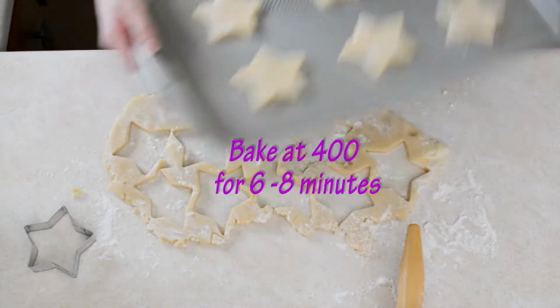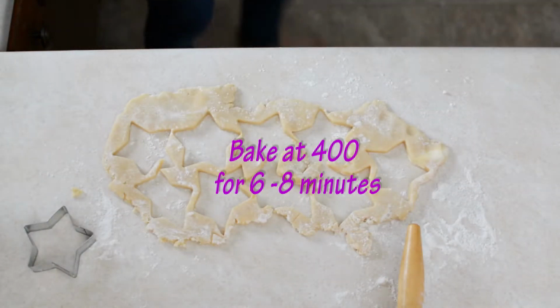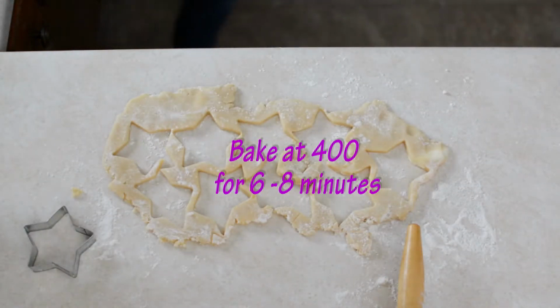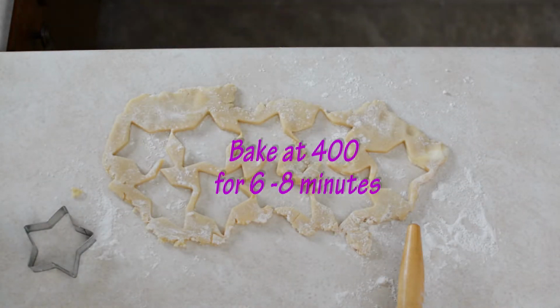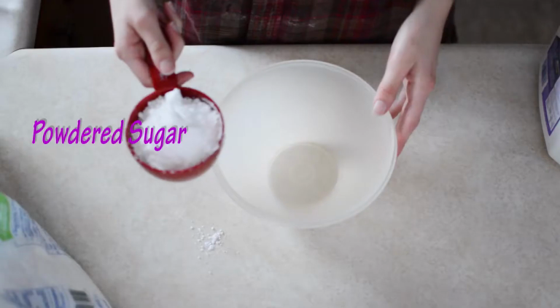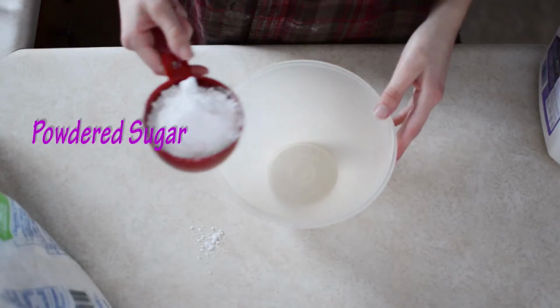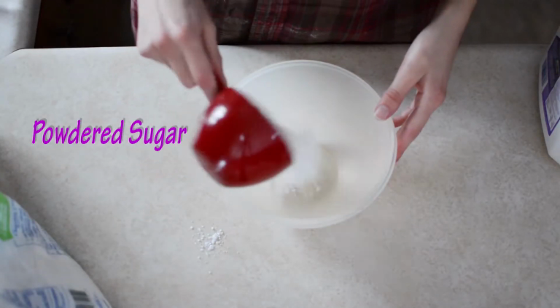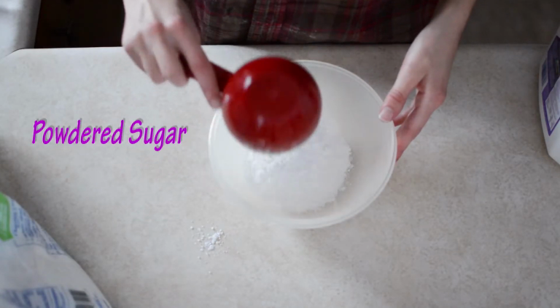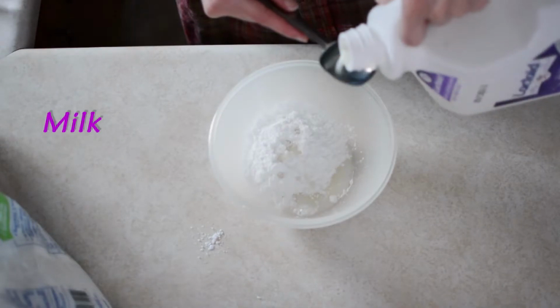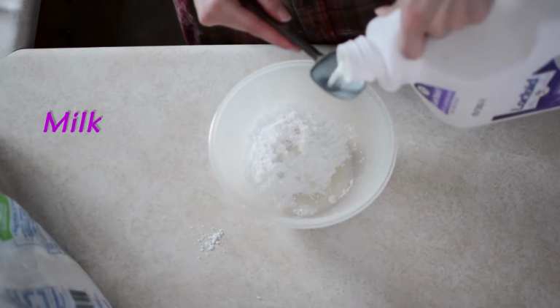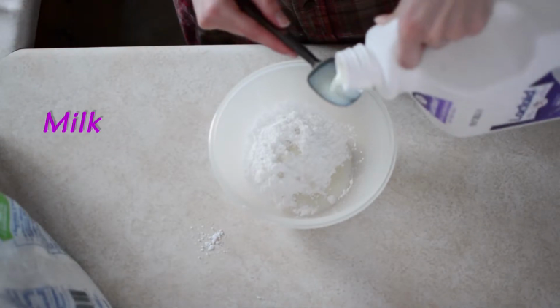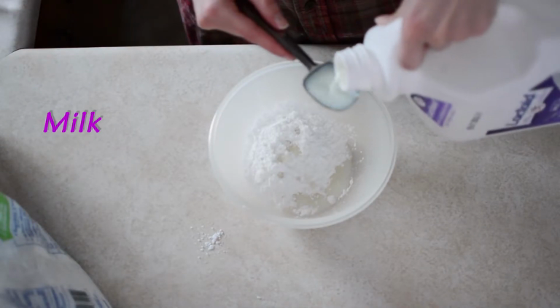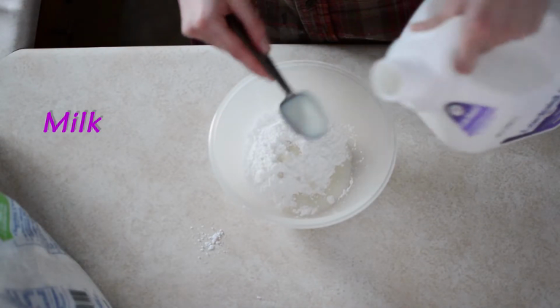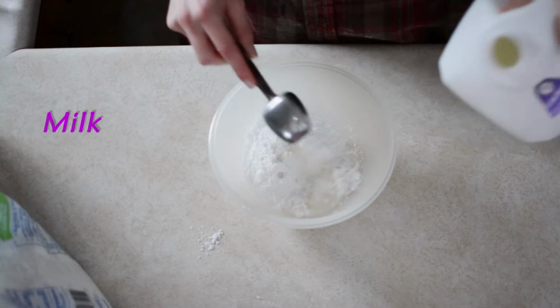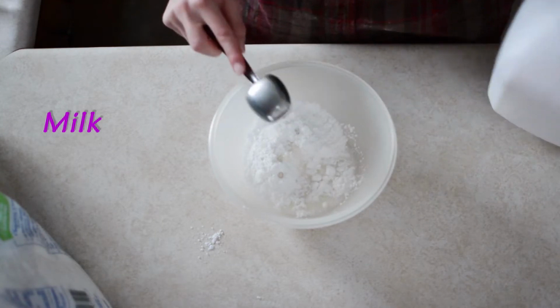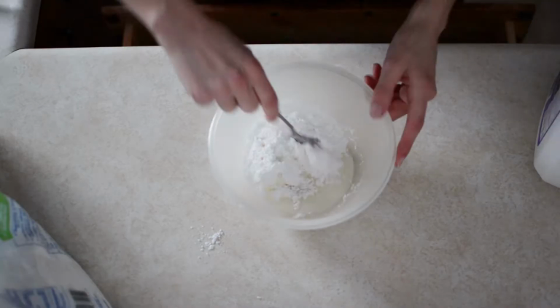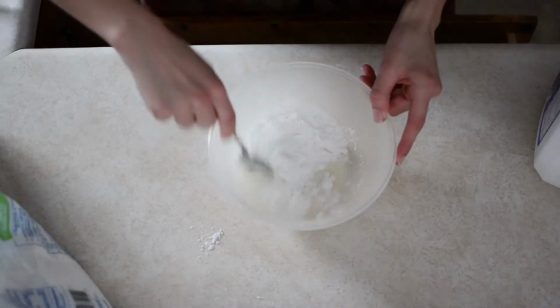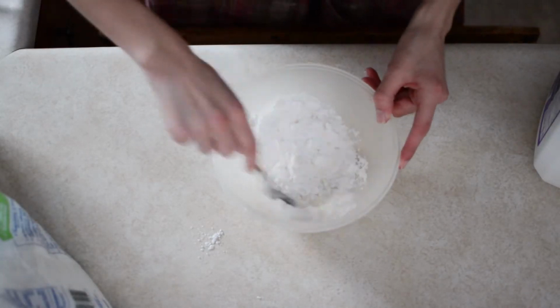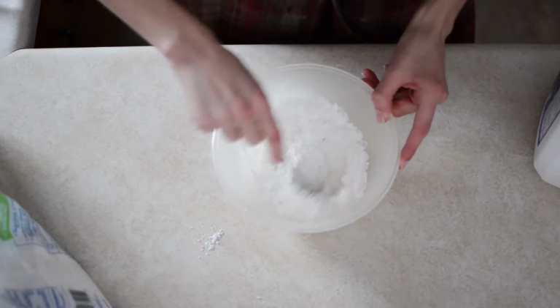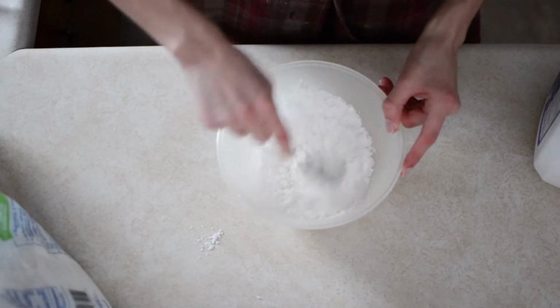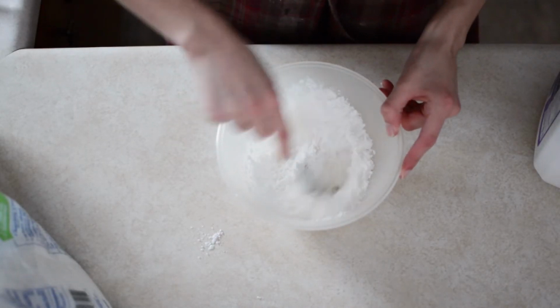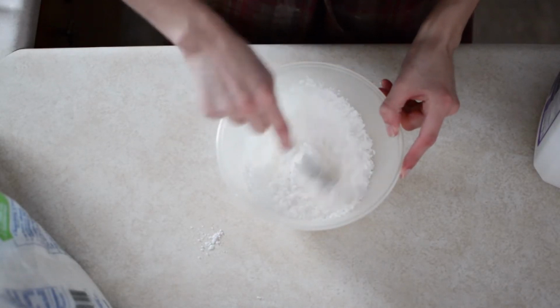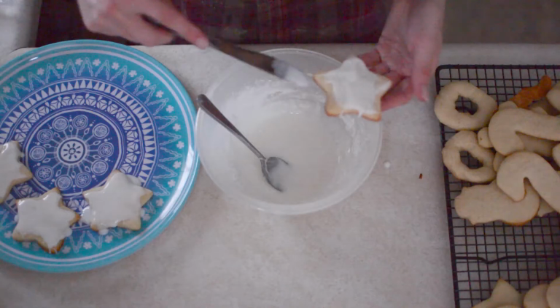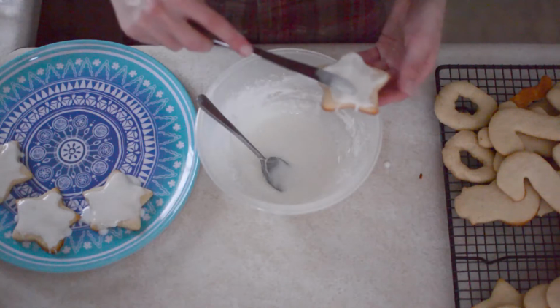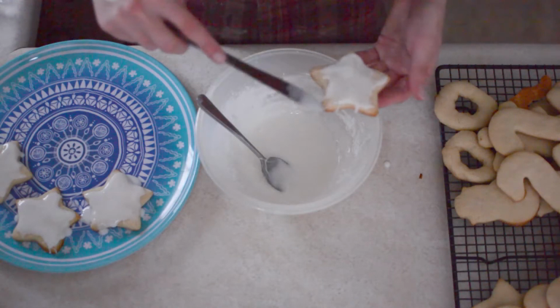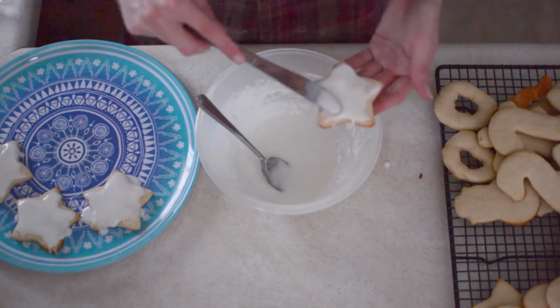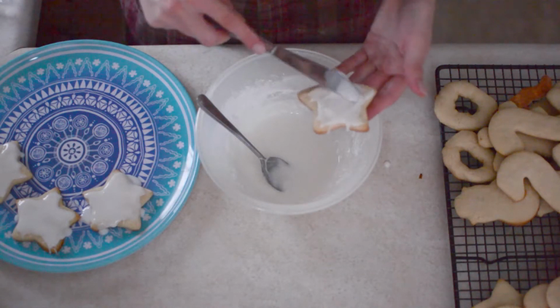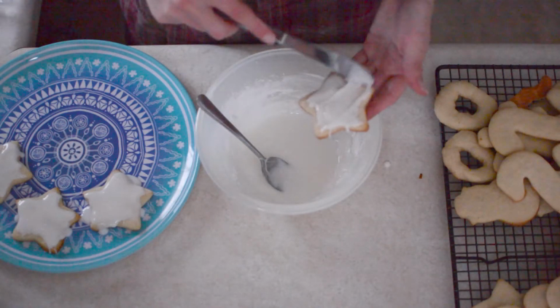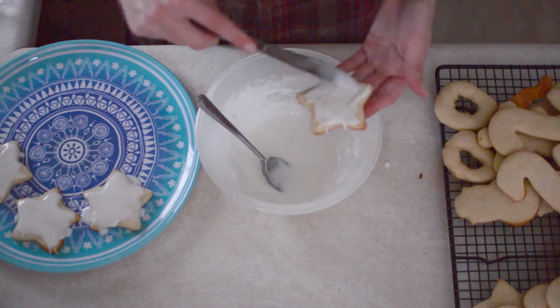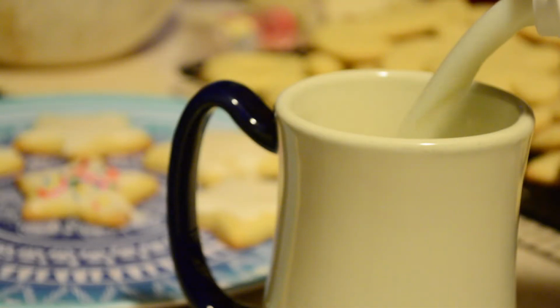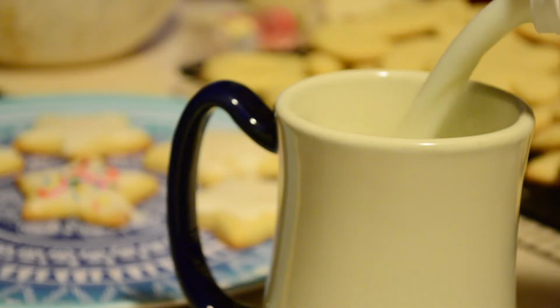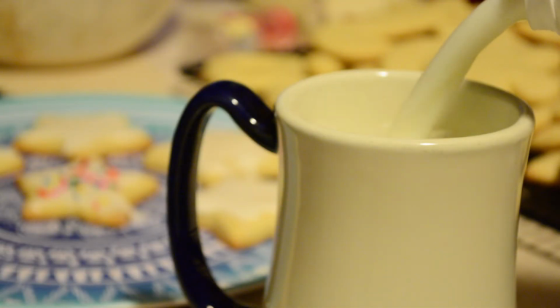Remain, do-si-do. Head square through four hands, first couple go right, jump in when you get a chance.